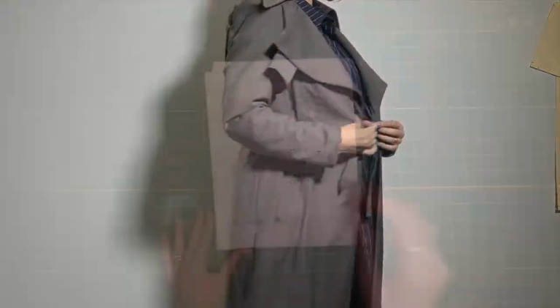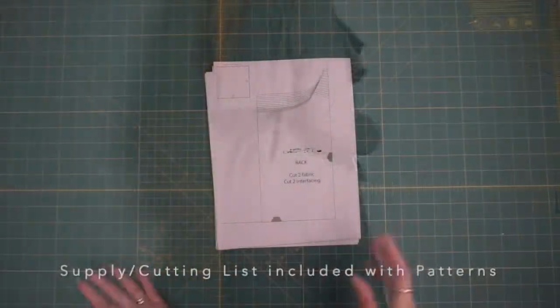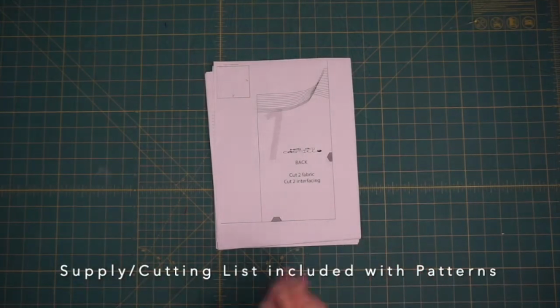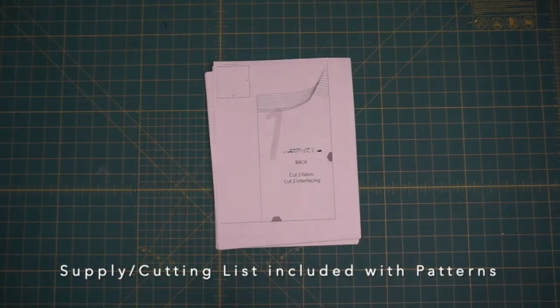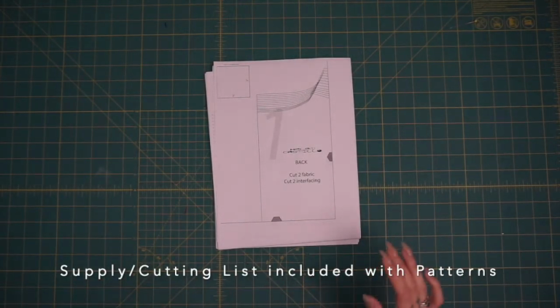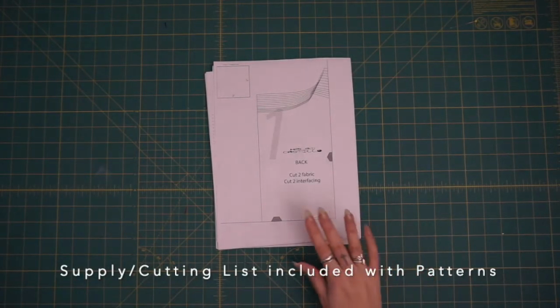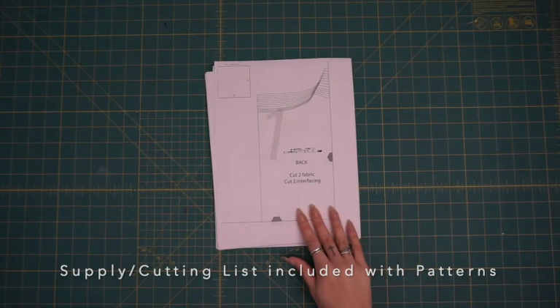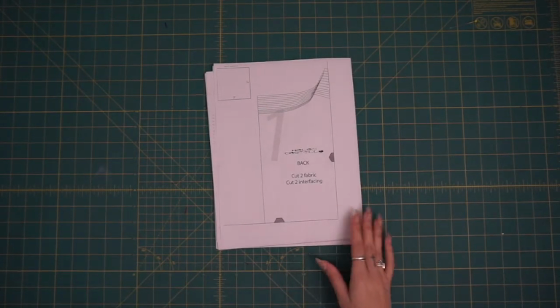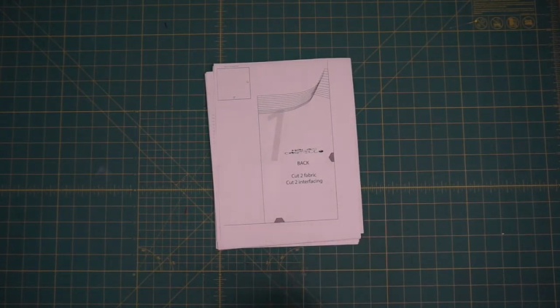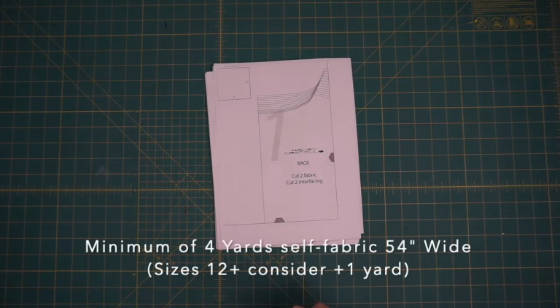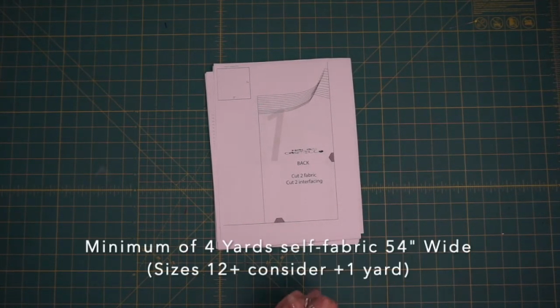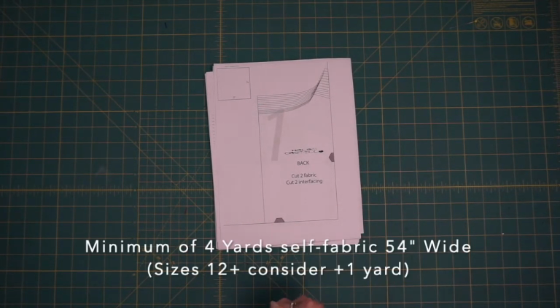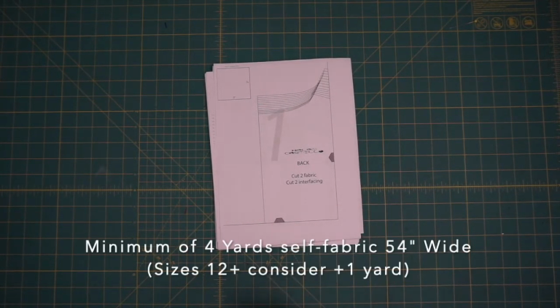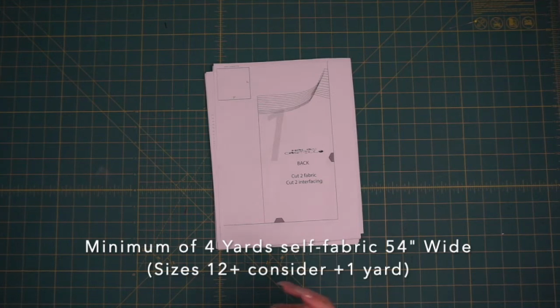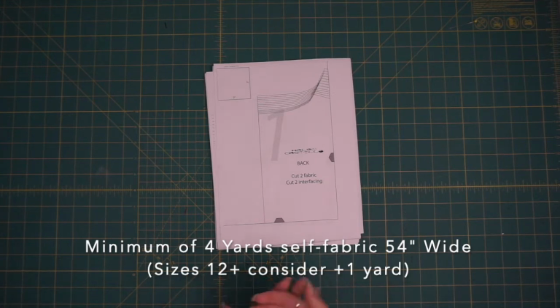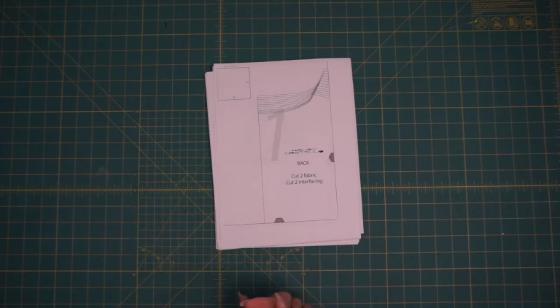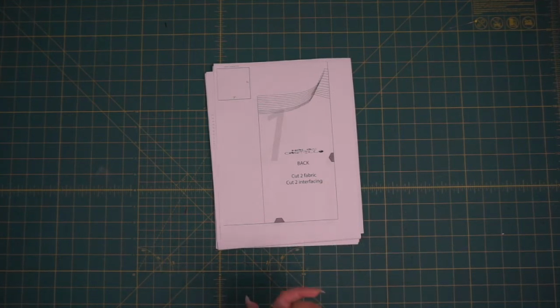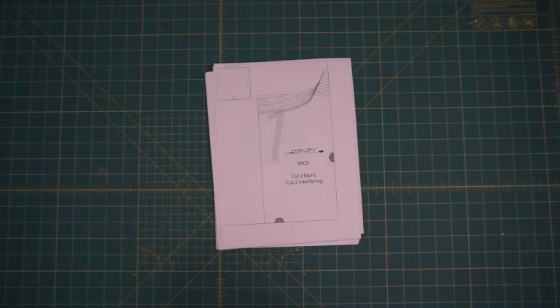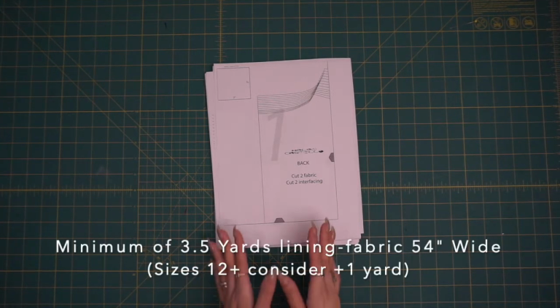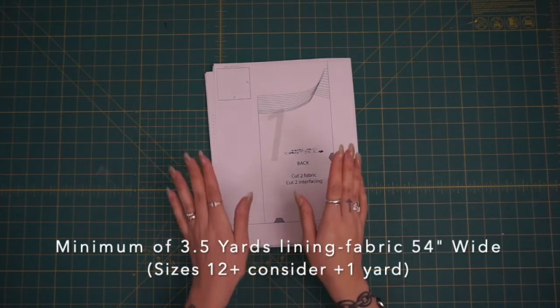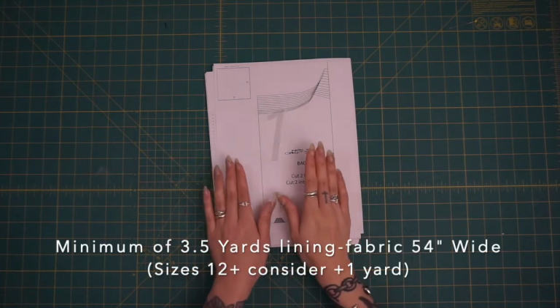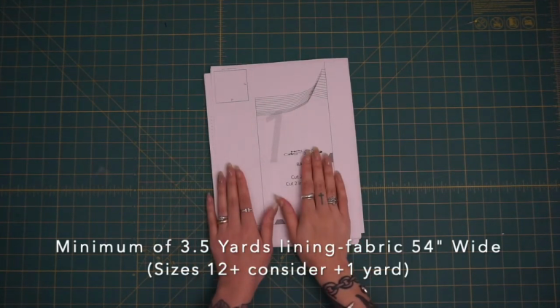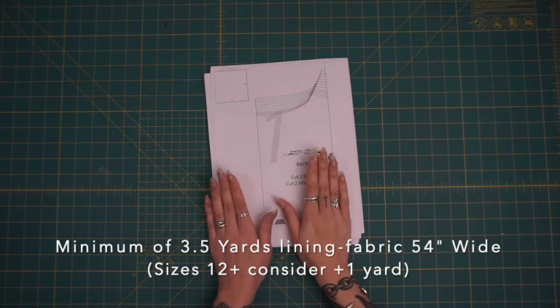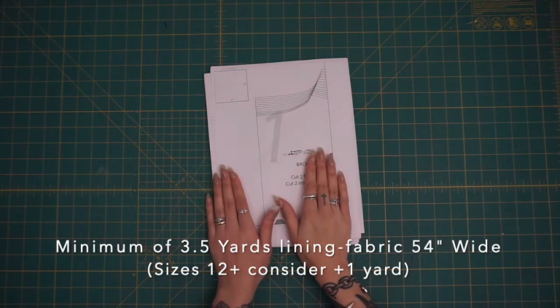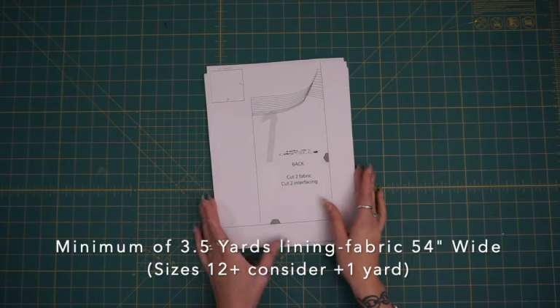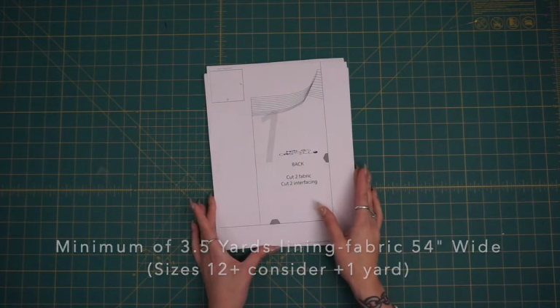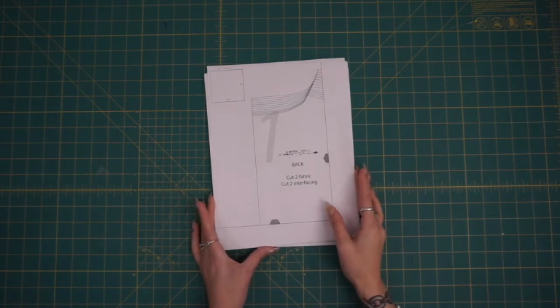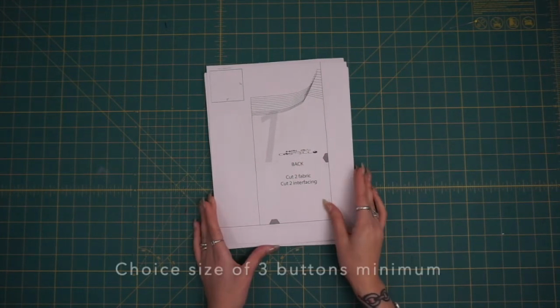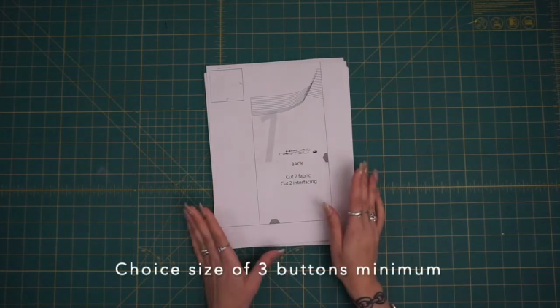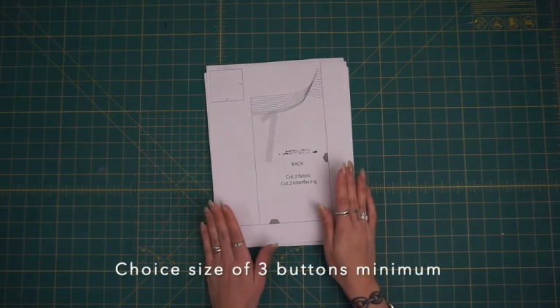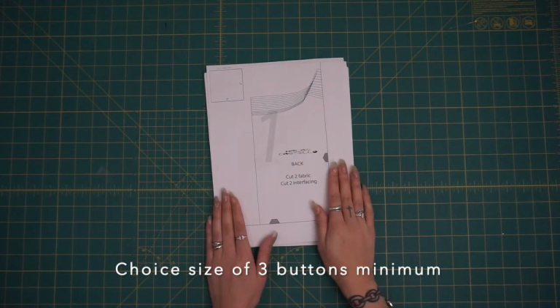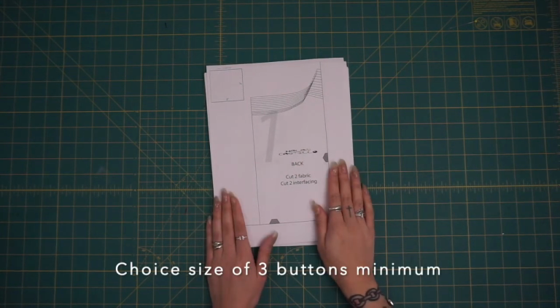Hey everyone! So here's a quick walkthrough of your patterns. This is for the trench coat. Through this tutorial, I'm going to provide you with a letter size print set of the trench coat patterns.